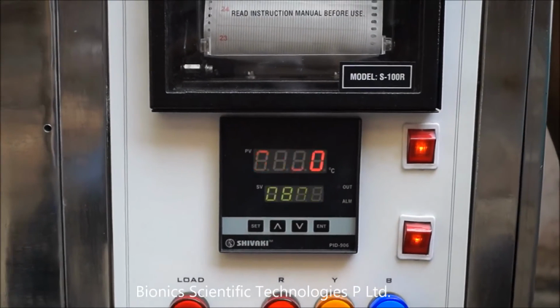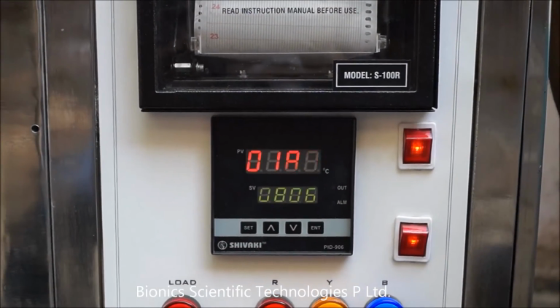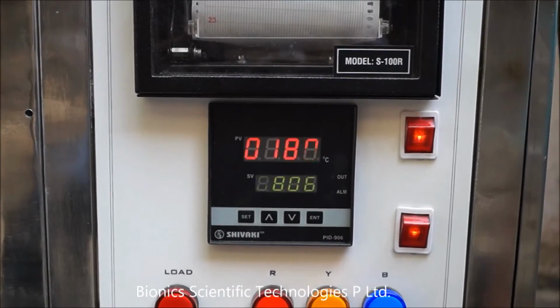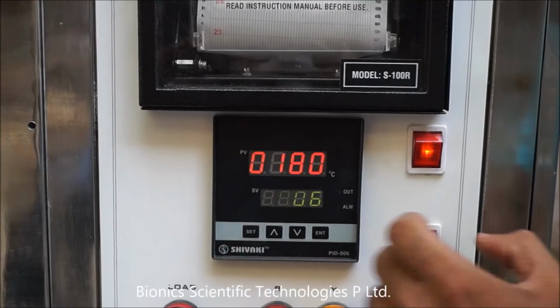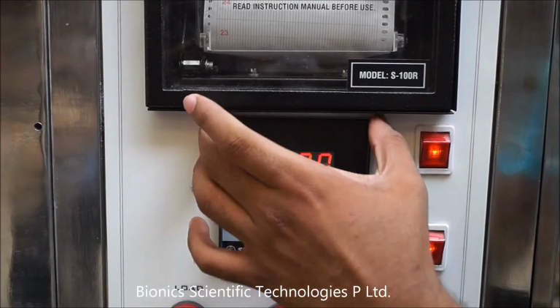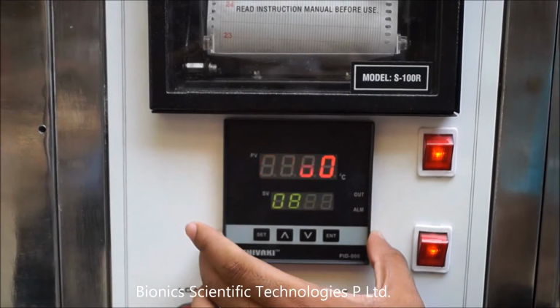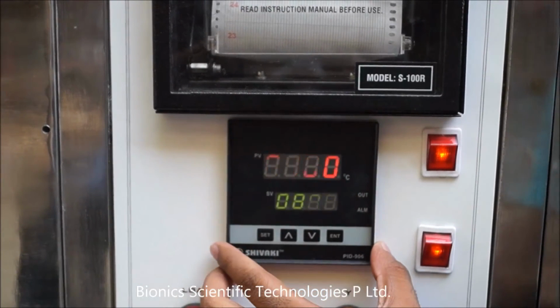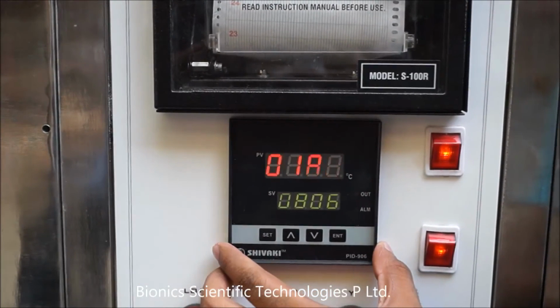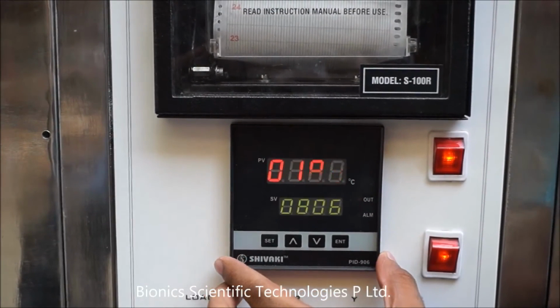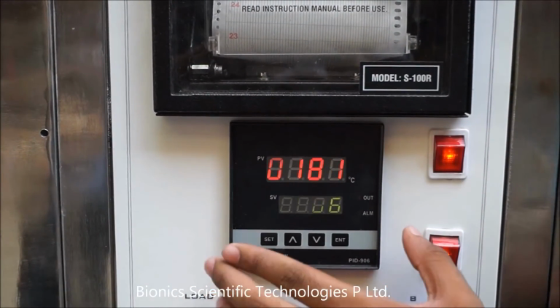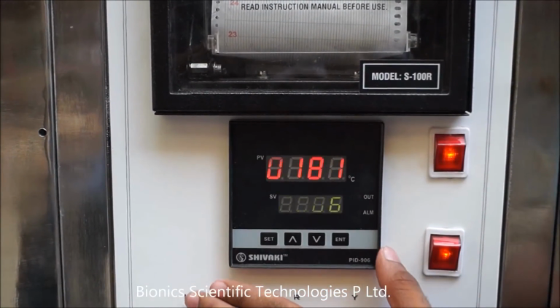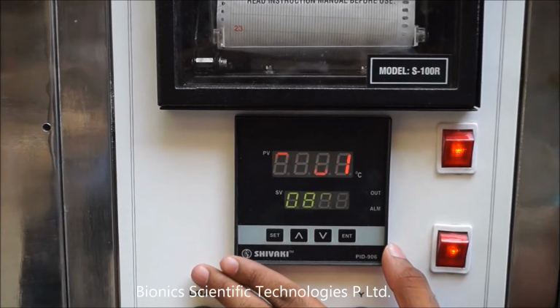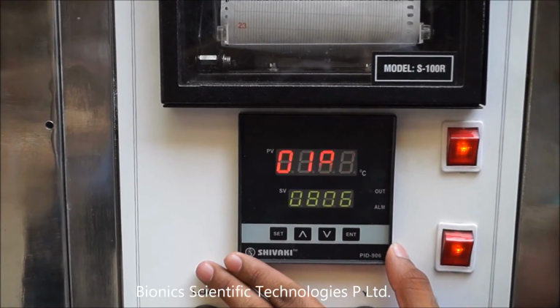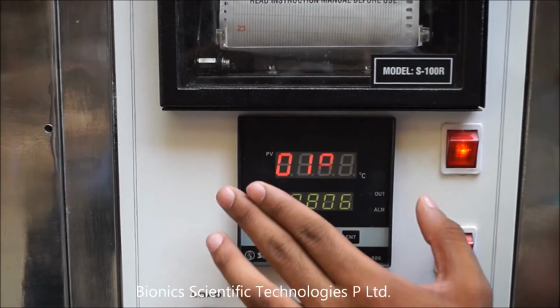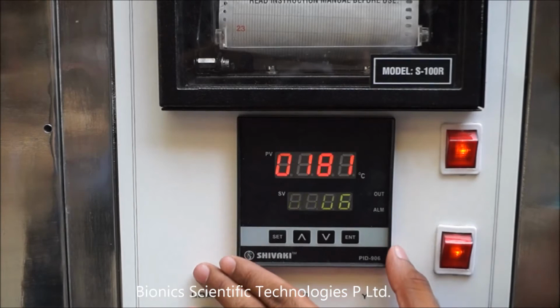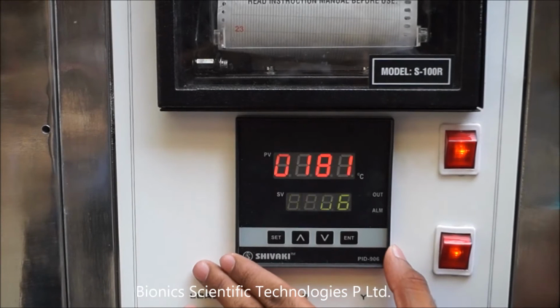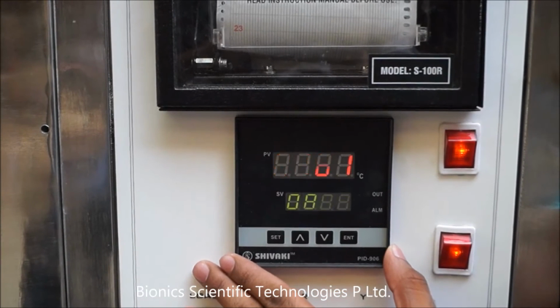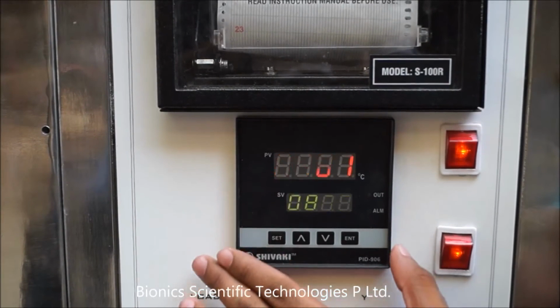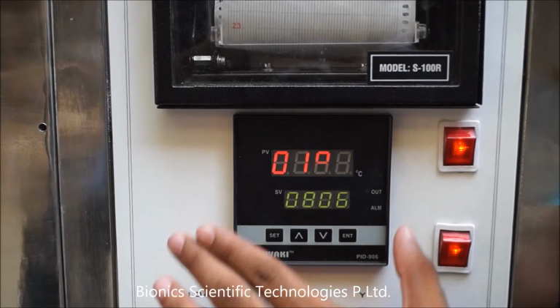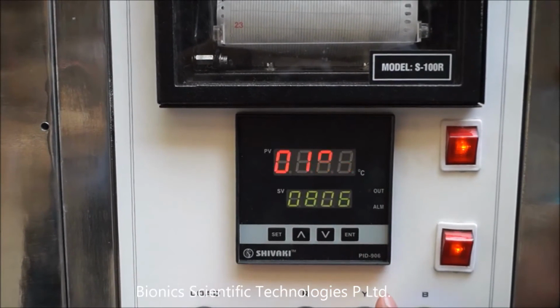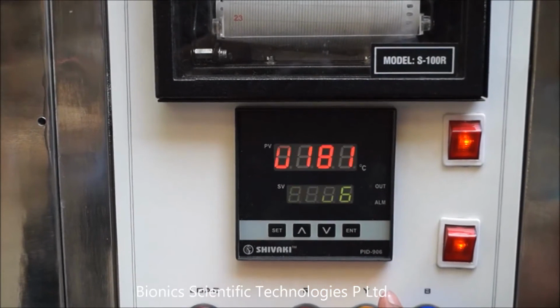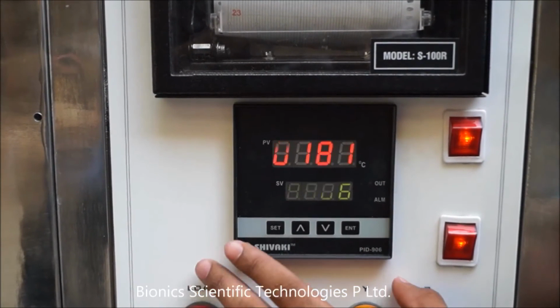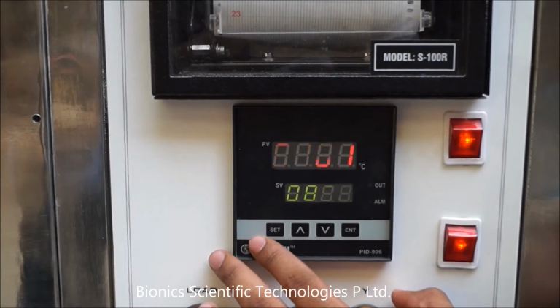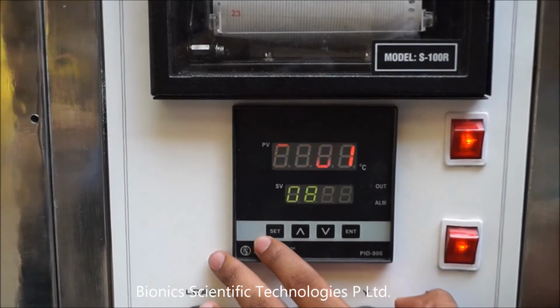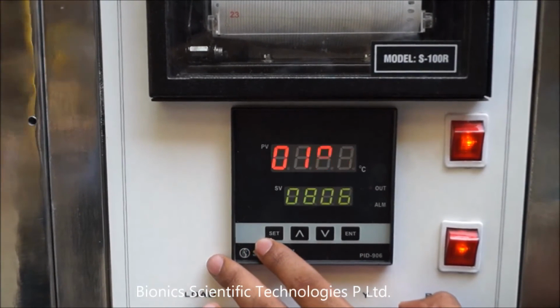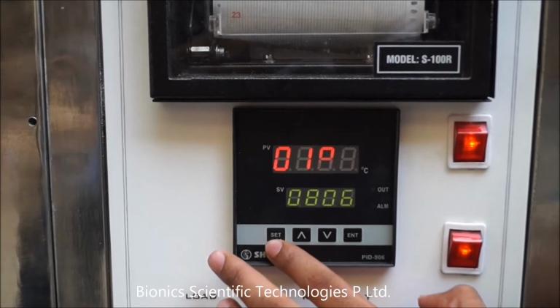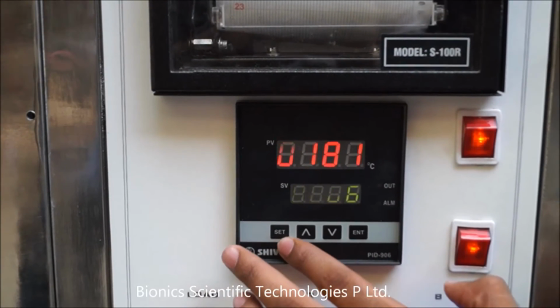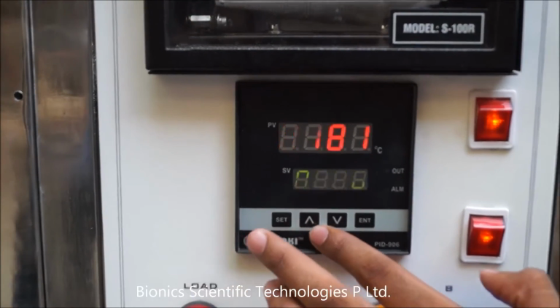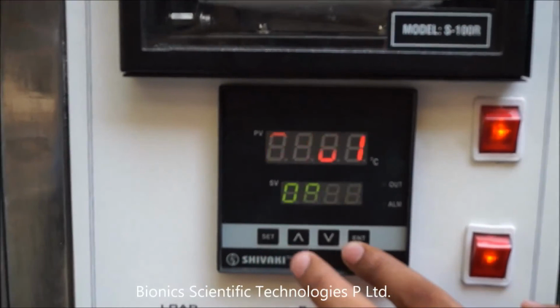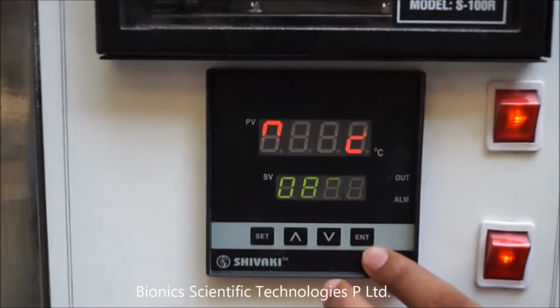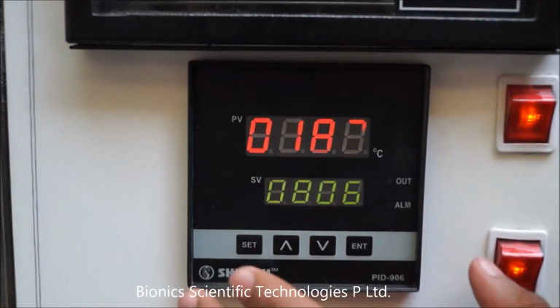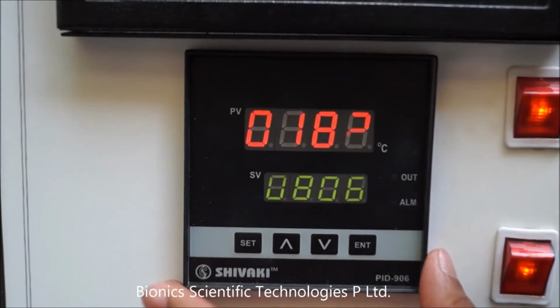This is the PID controller. With this PID controller, you can adjust the temperature according to your requirement. By pressing these buttons, you can adjust your temperature.